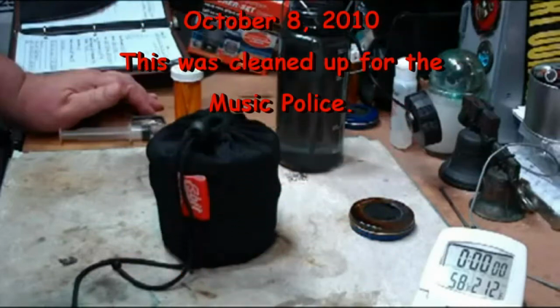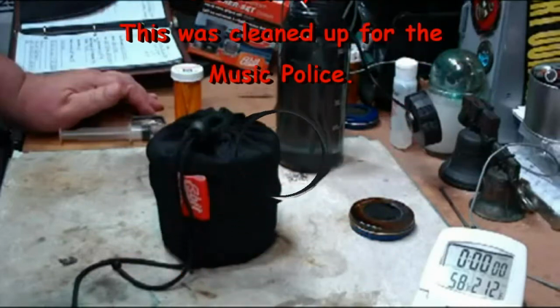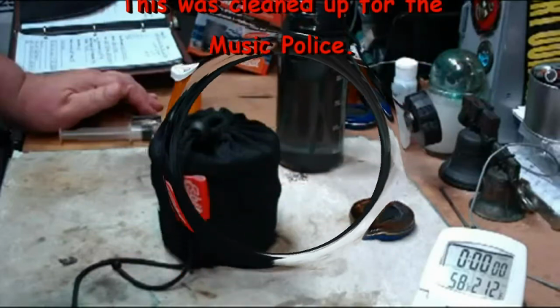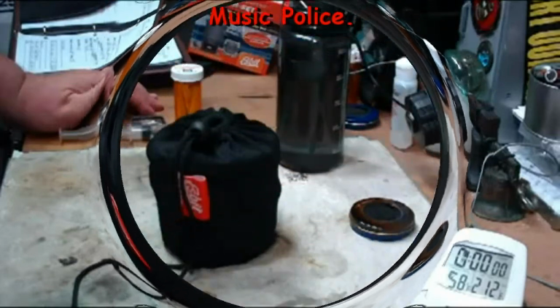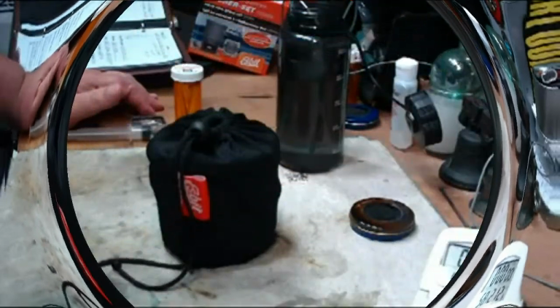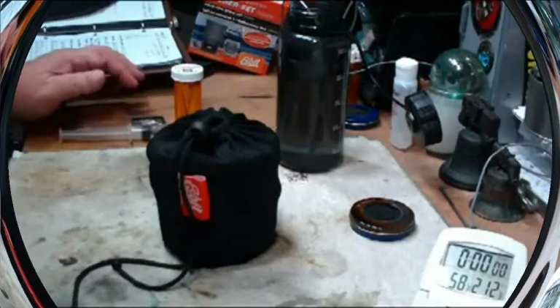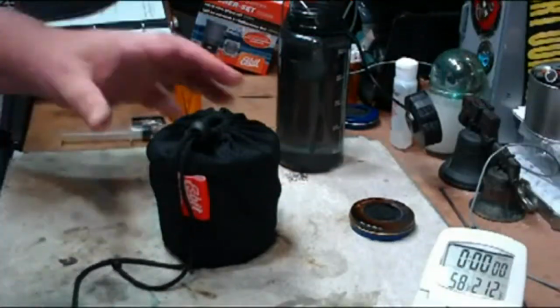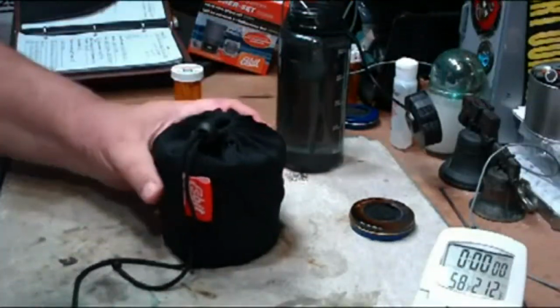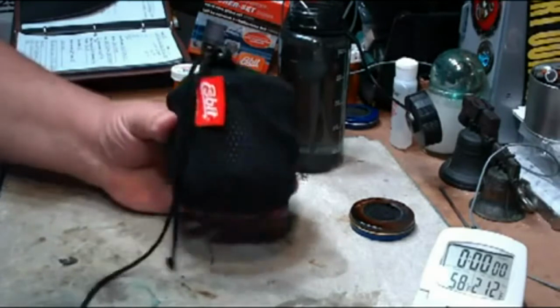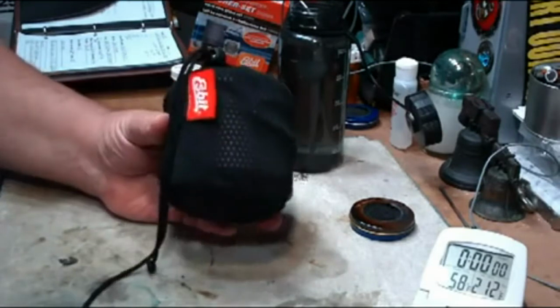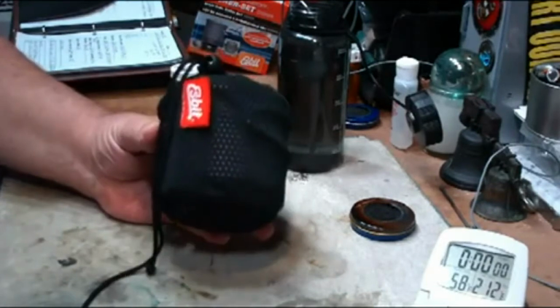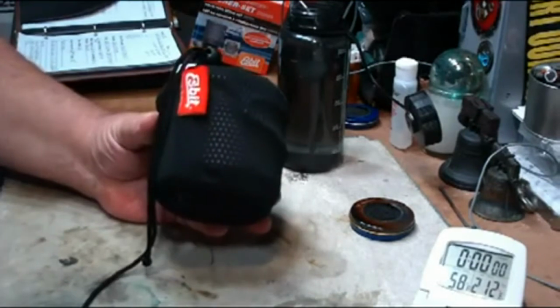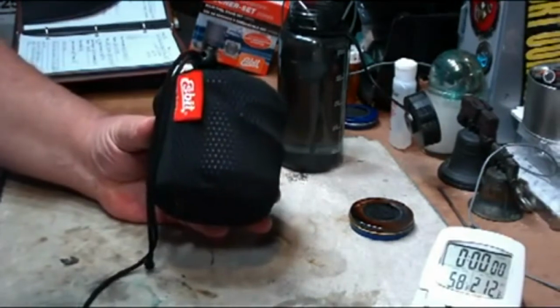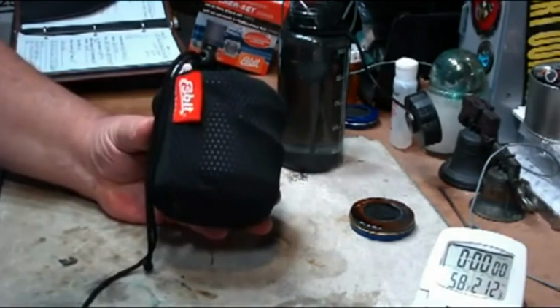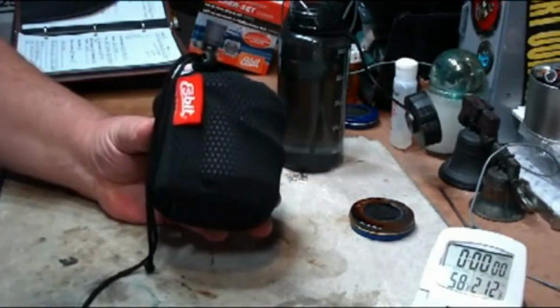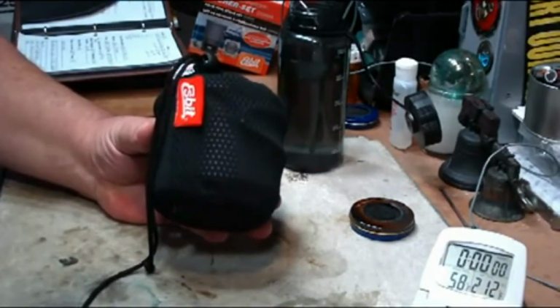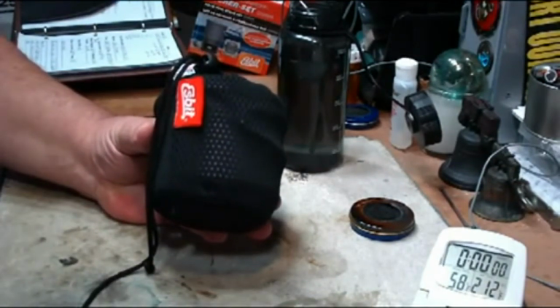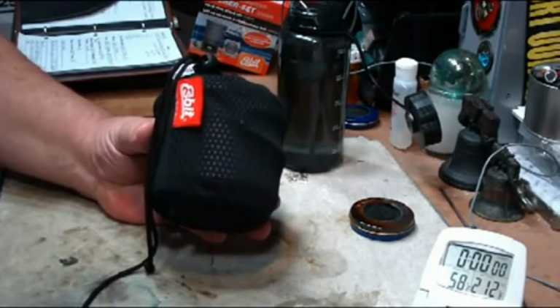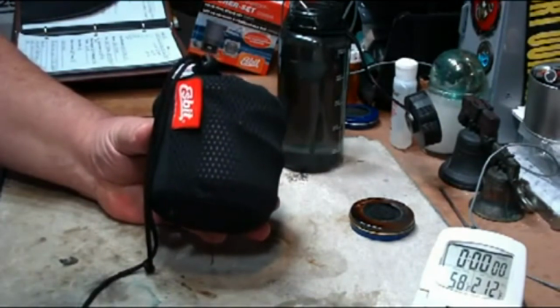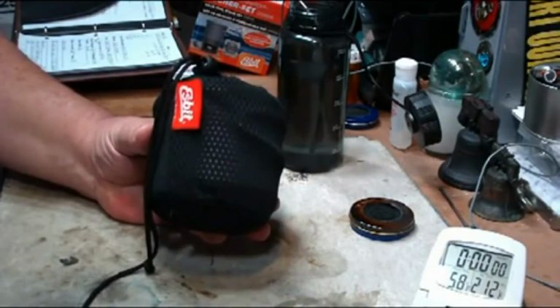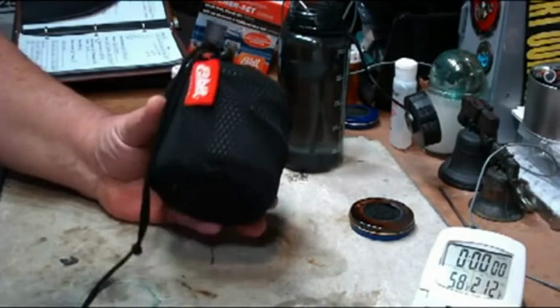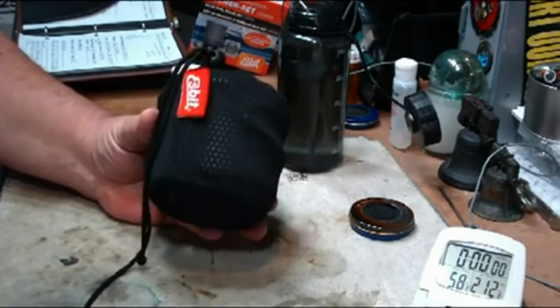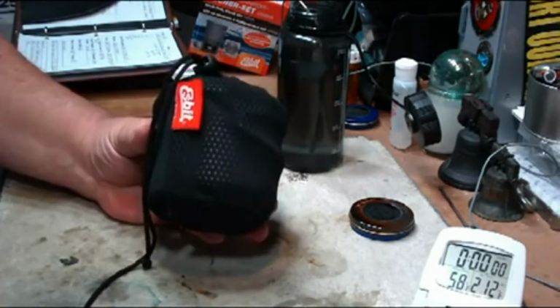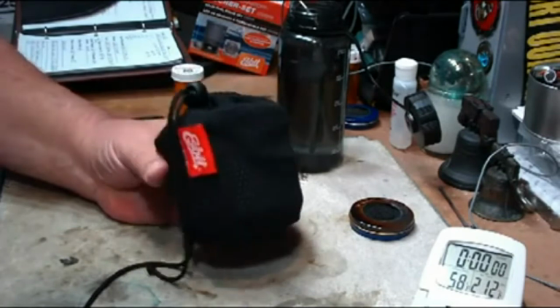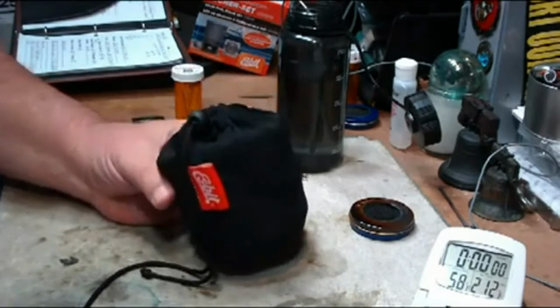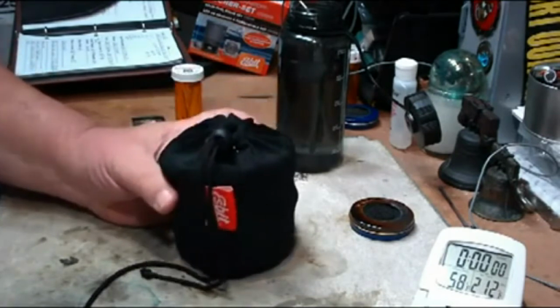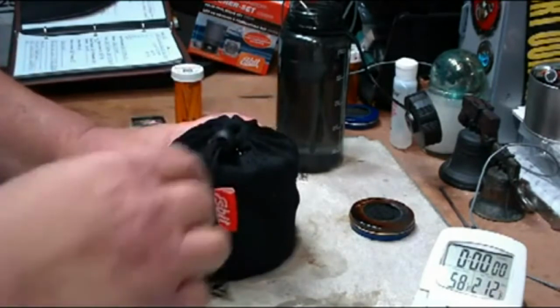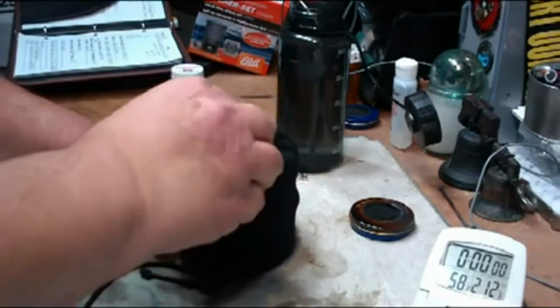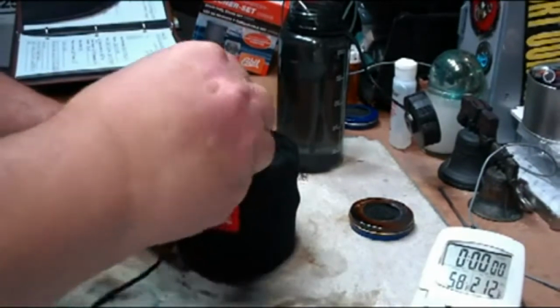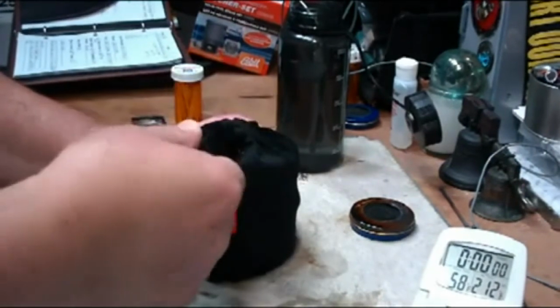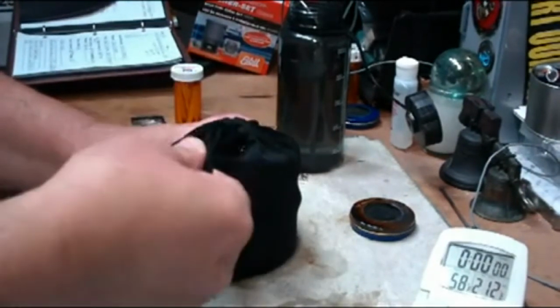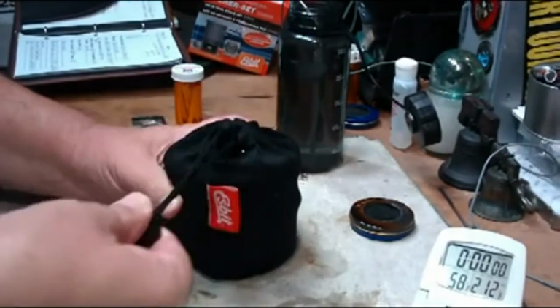Hi, Hiram here. Yesterday I did a boil test on this Espit solid fuel stove set, using Espit of course. Today I want to try it using an alcohol burner.